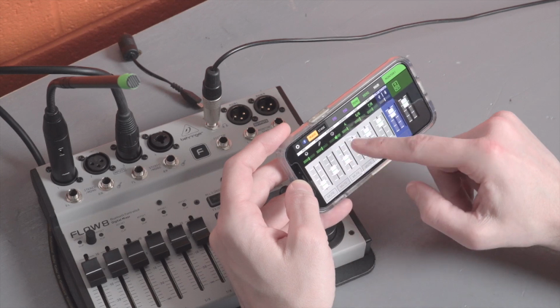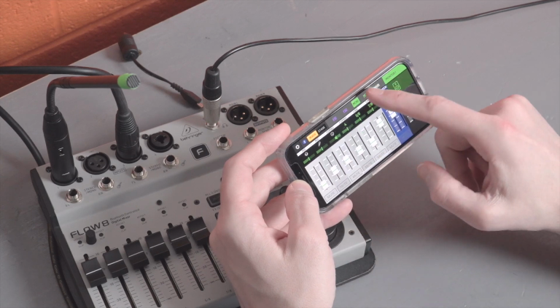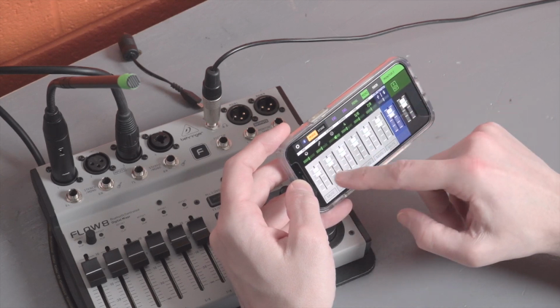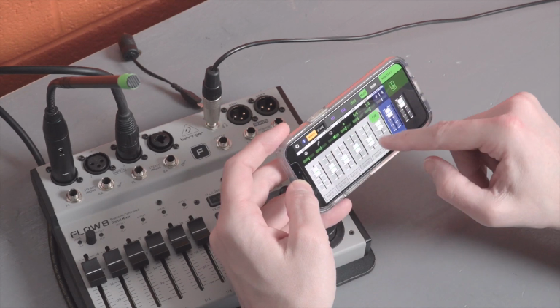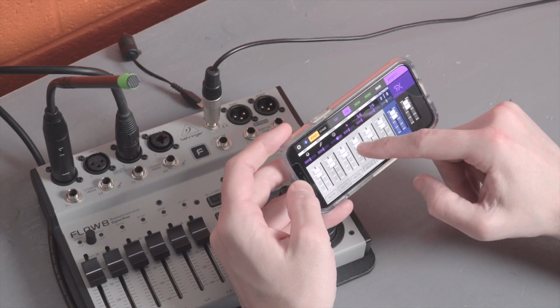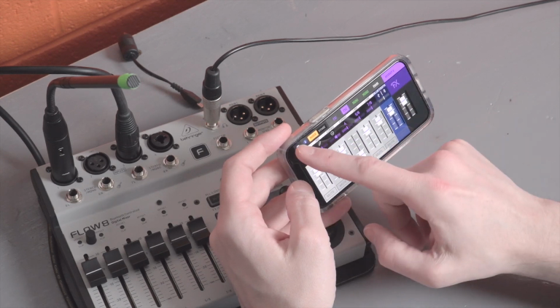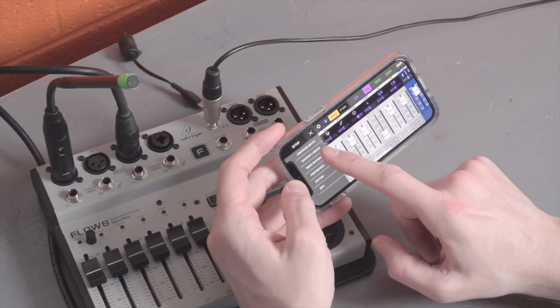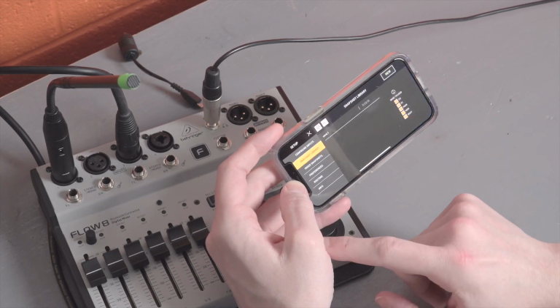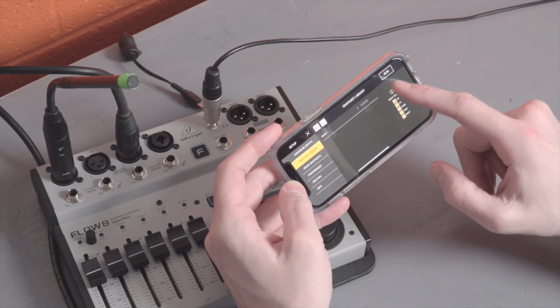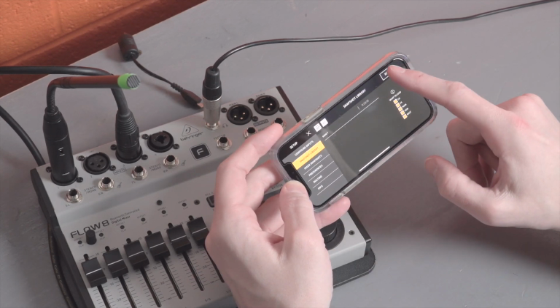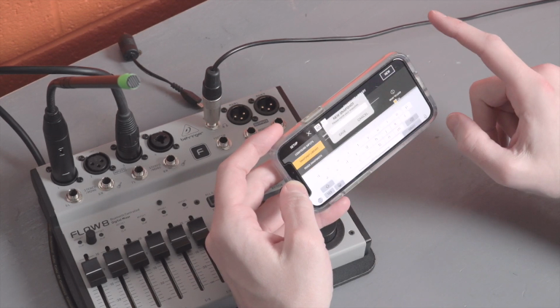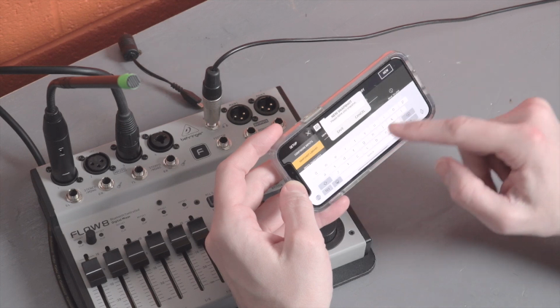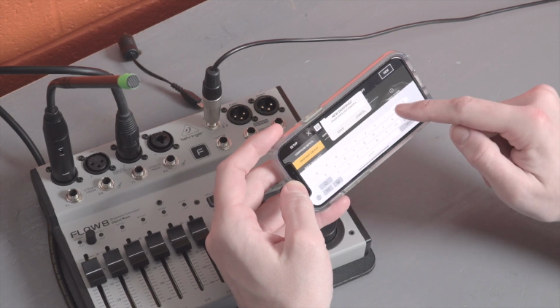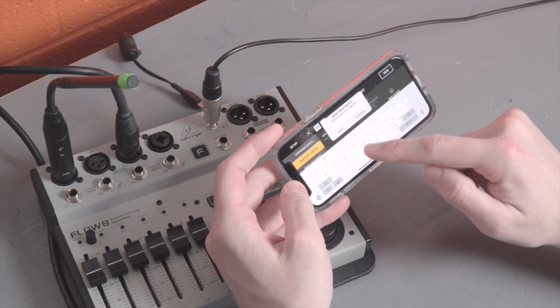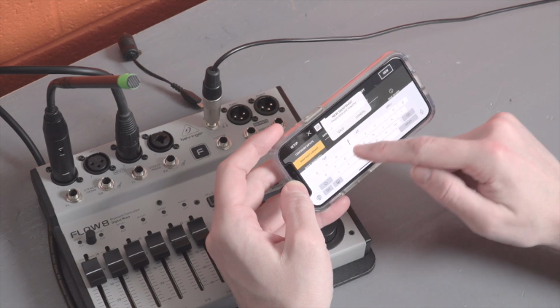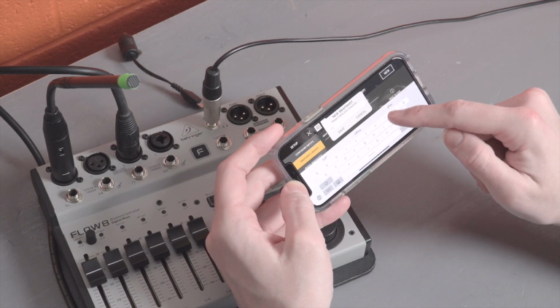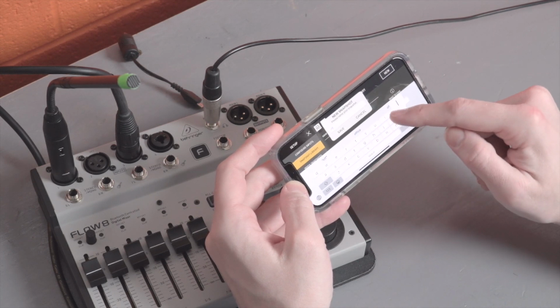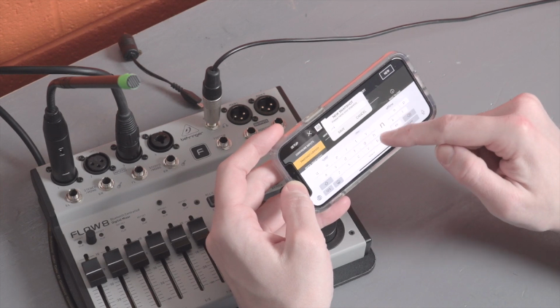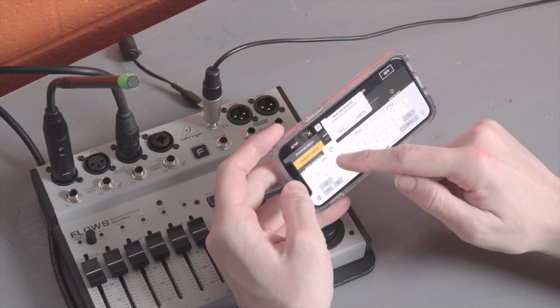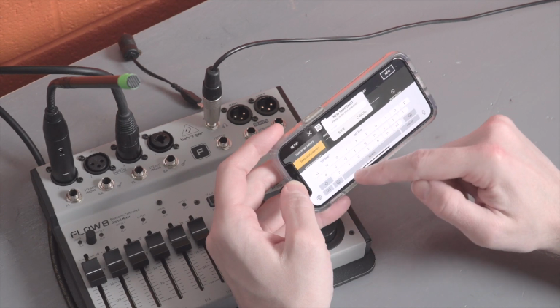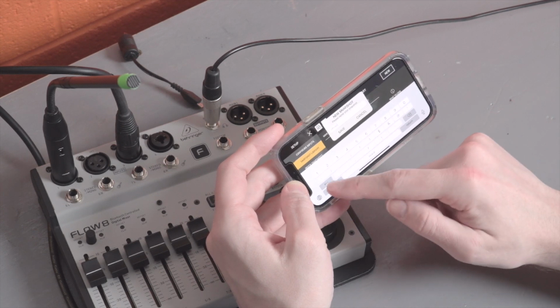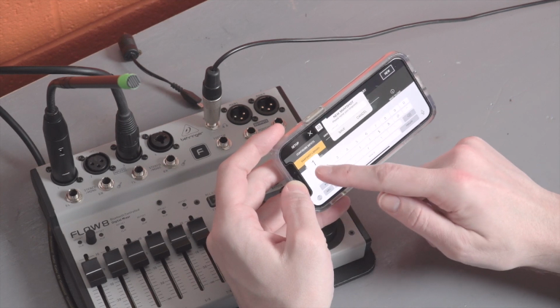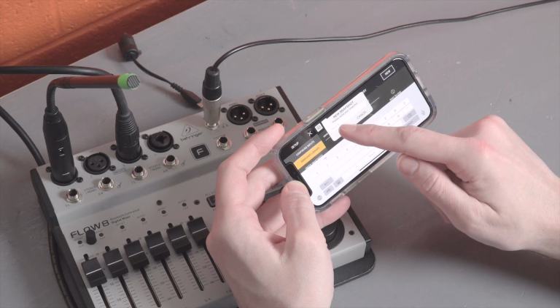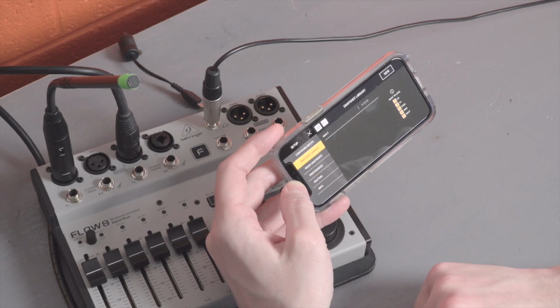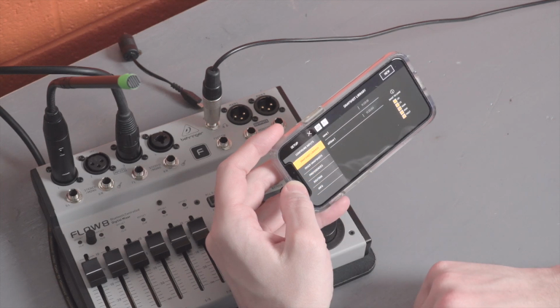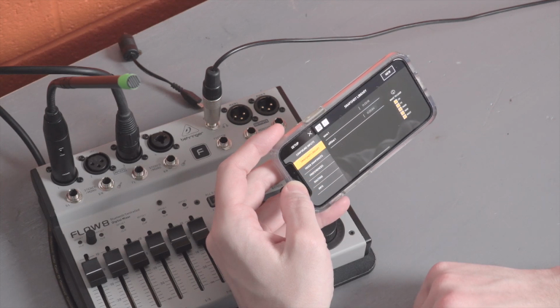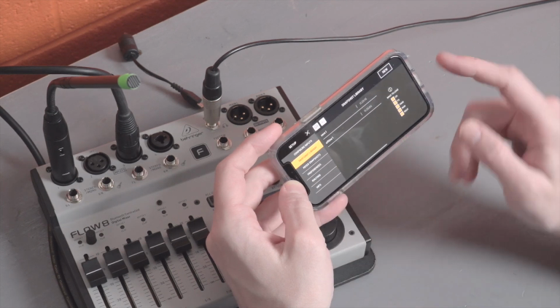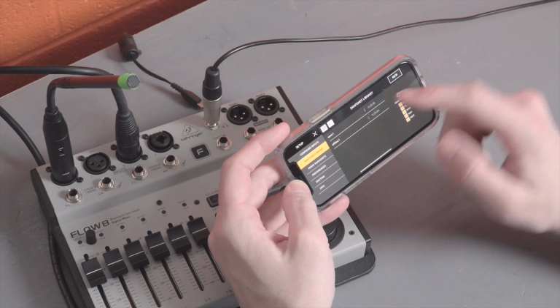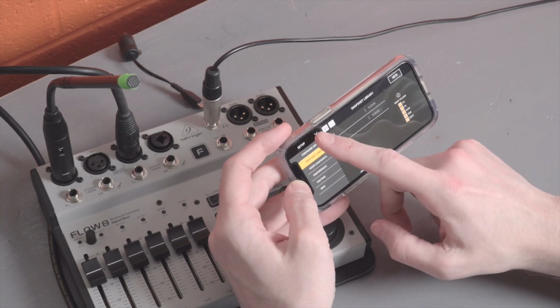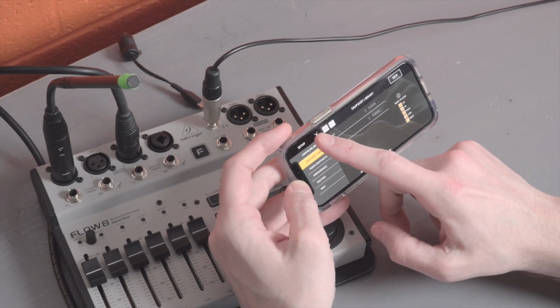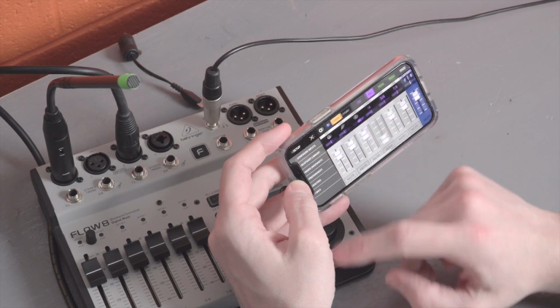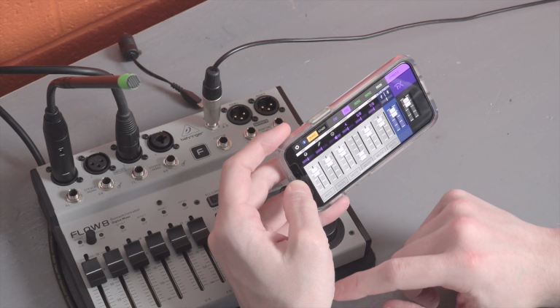Once you have your tweaks made, save a new instance of that. Once everything looks good, we can head back to snapshot library and setup and we'll save this one as offline one. You can use any naming convention that makes sense to you and the work that you're doing.